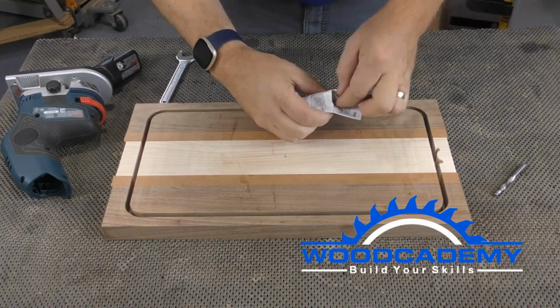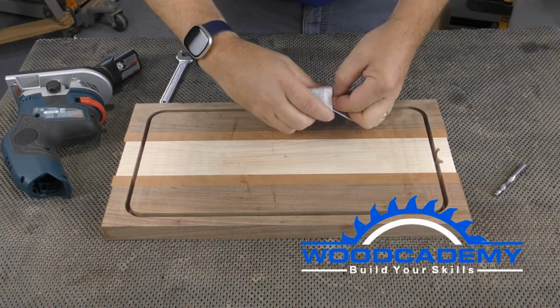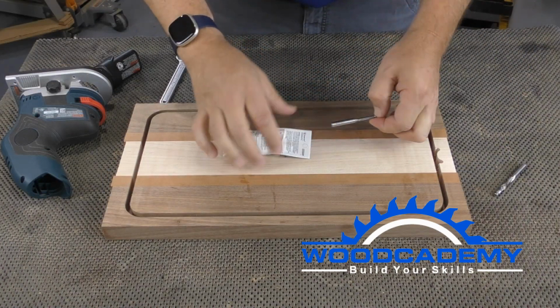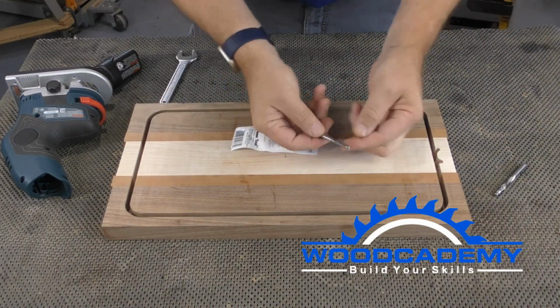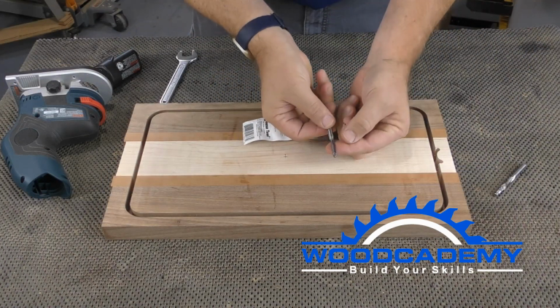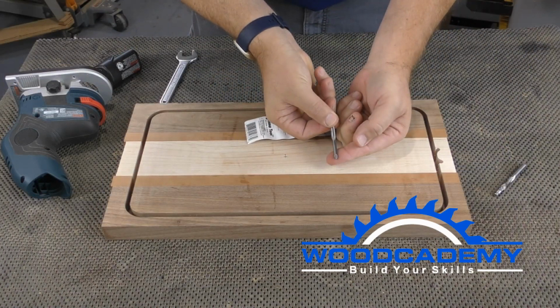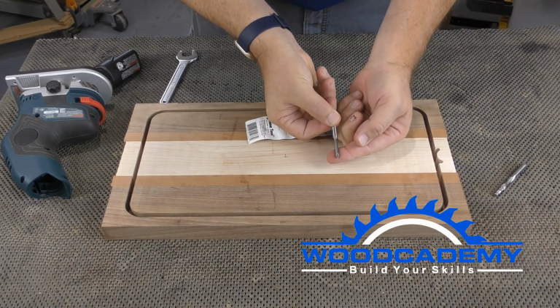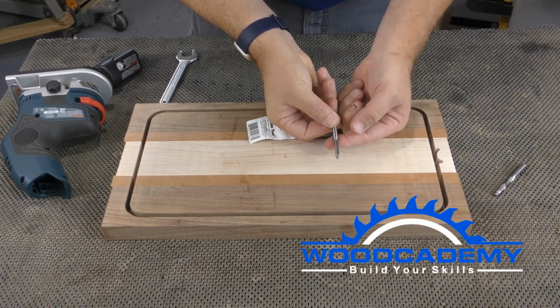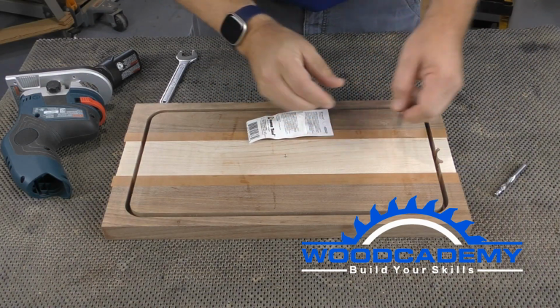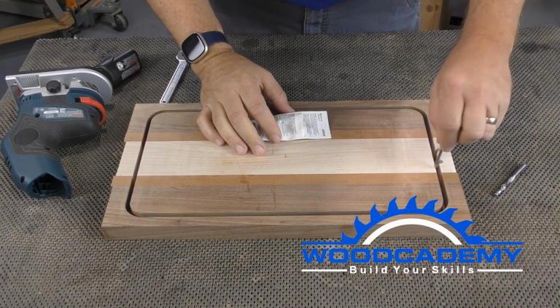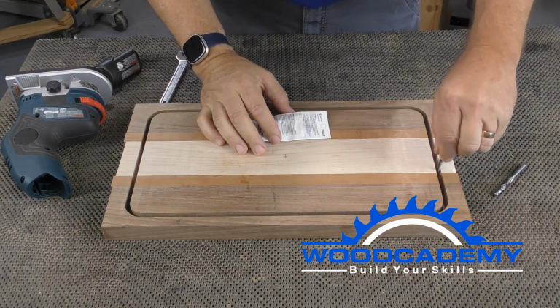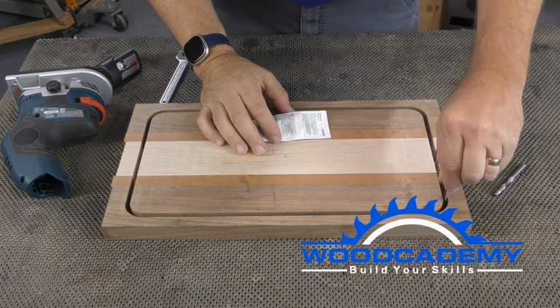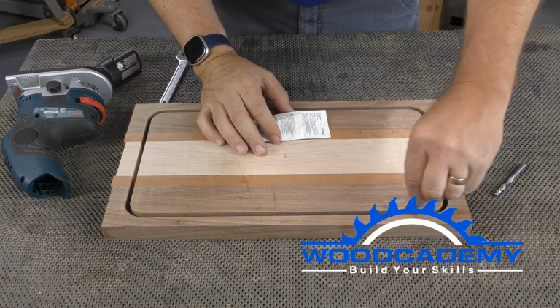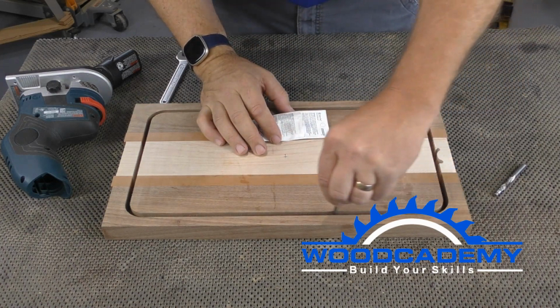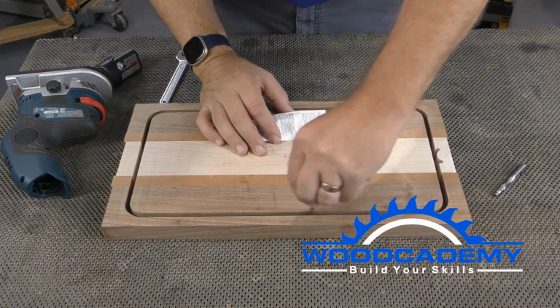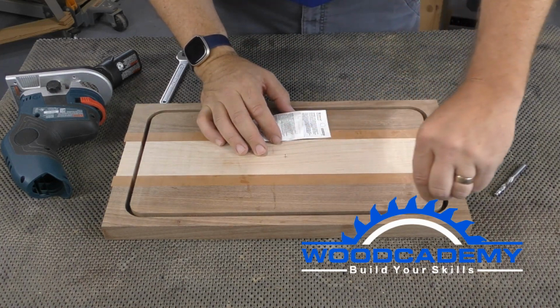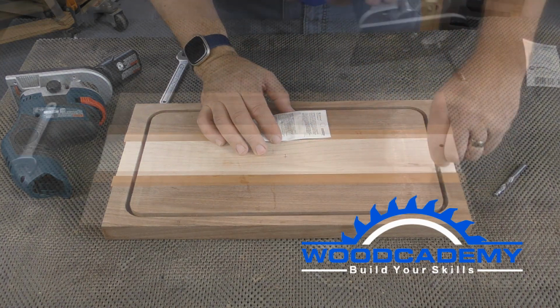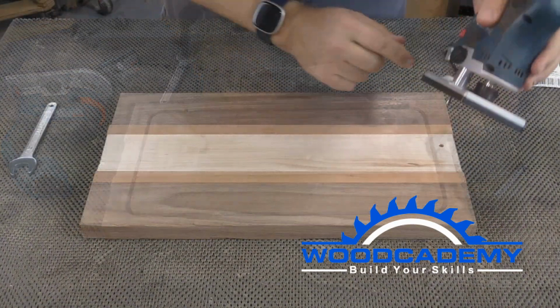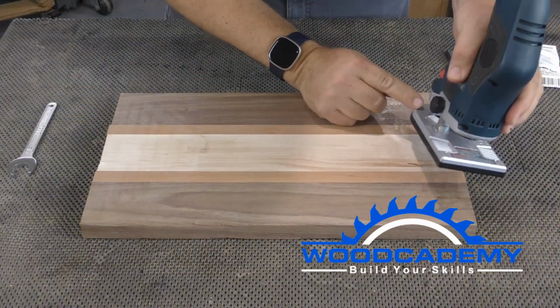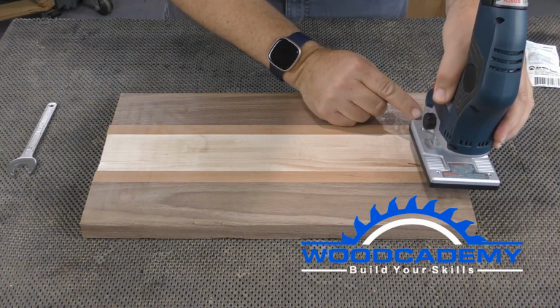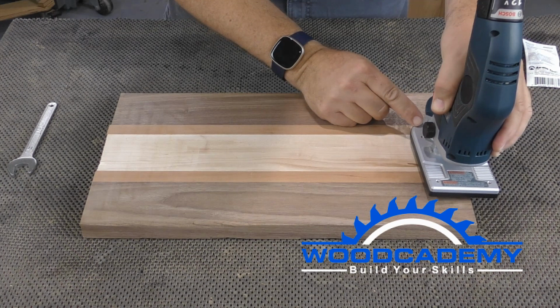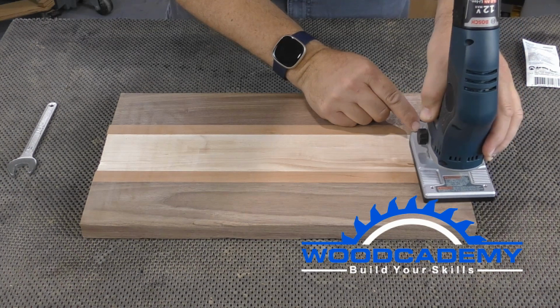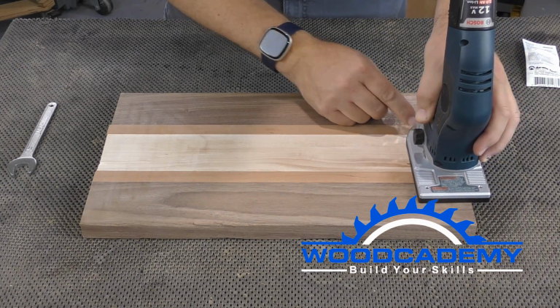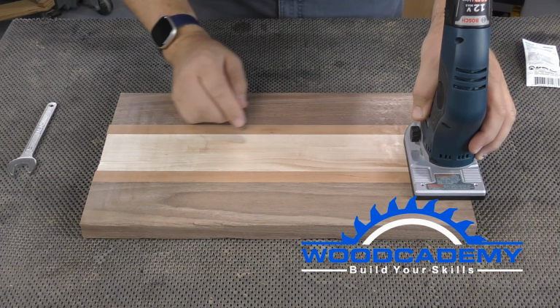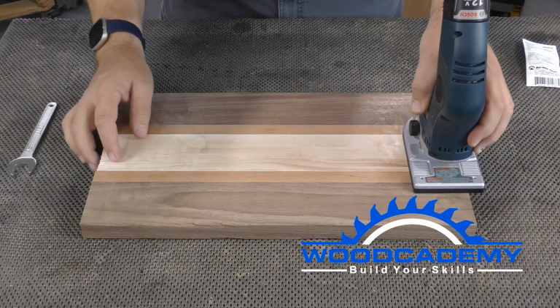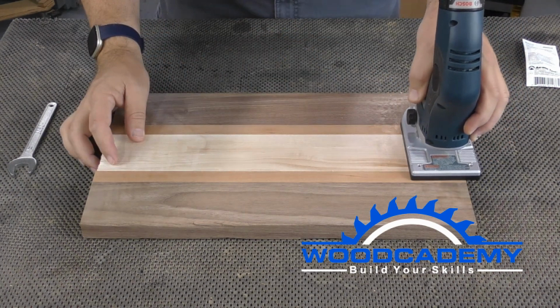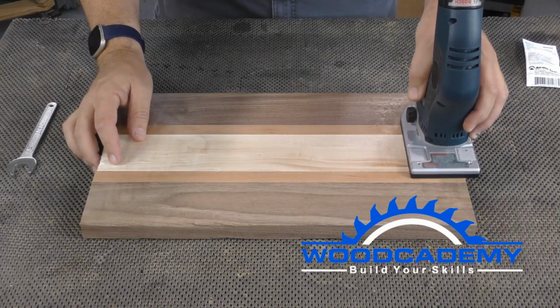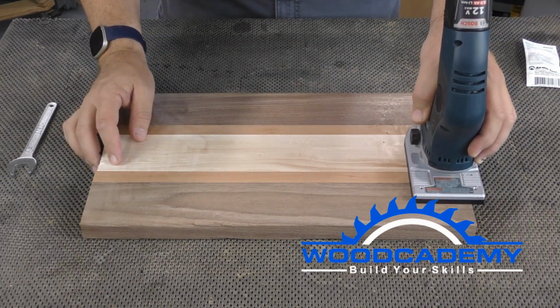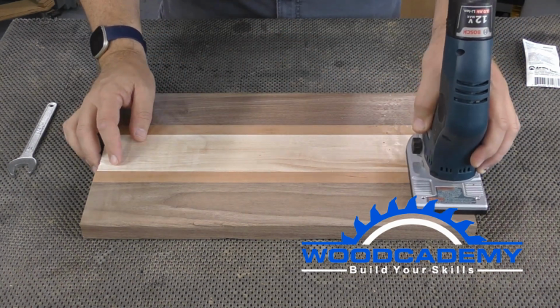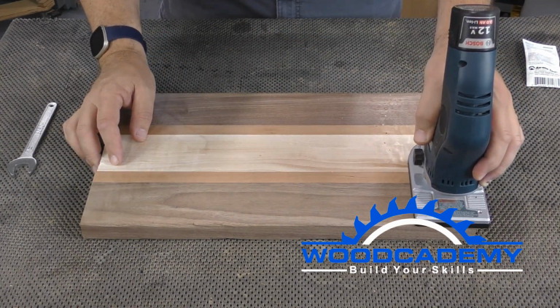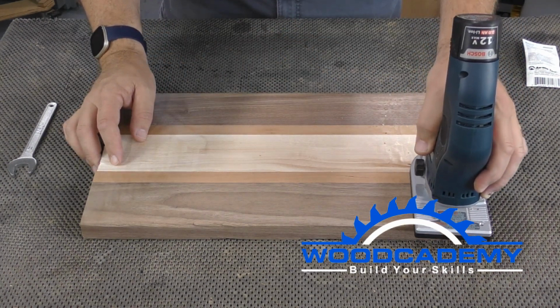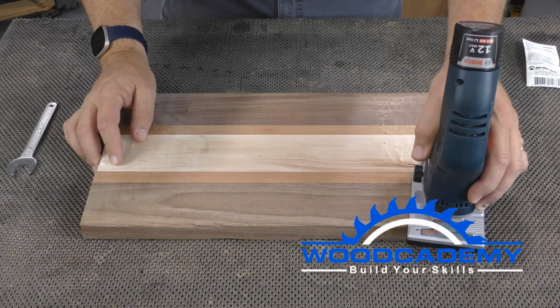The good news is, three sixteenths inch diameter flush trim bits, like this one from Amana Tools, are a thing. The three sixteenths bearing and cutter fit easily within the quarter inch groove, and cuts cleanly through the thin onion skin holding the part.